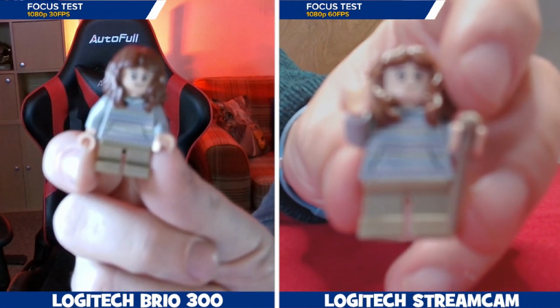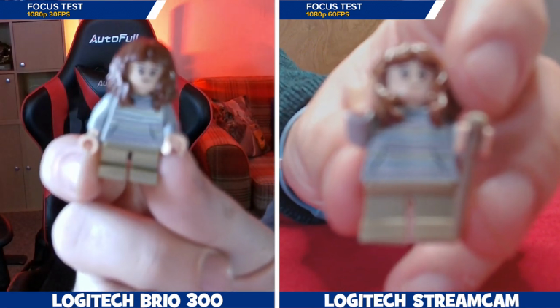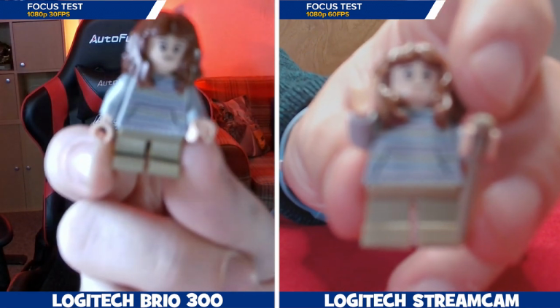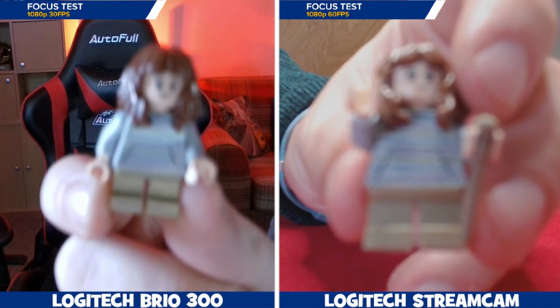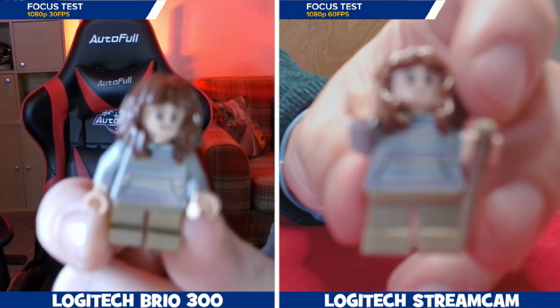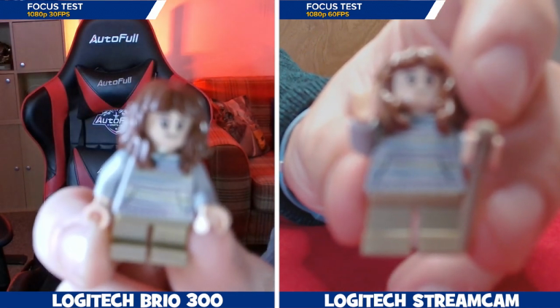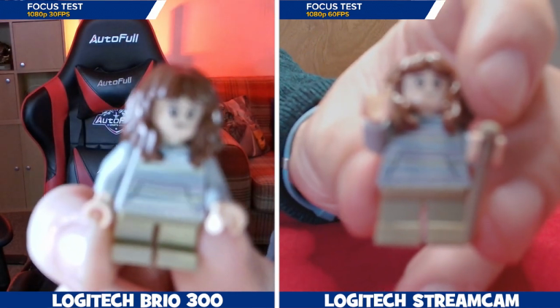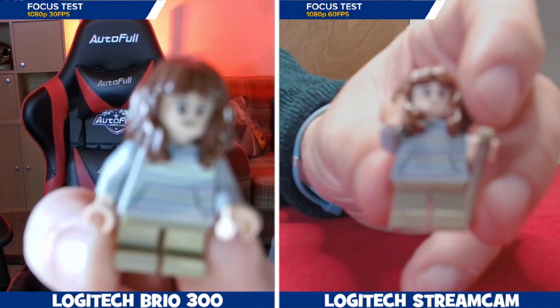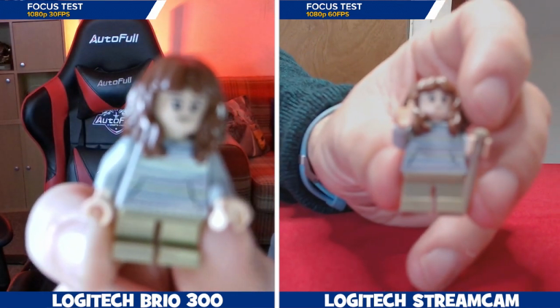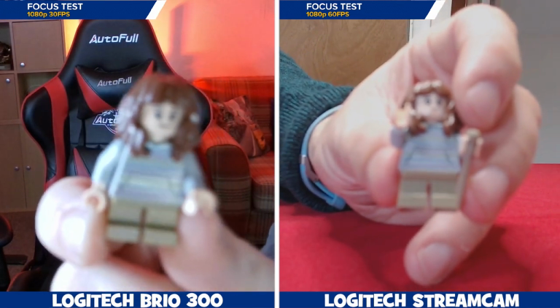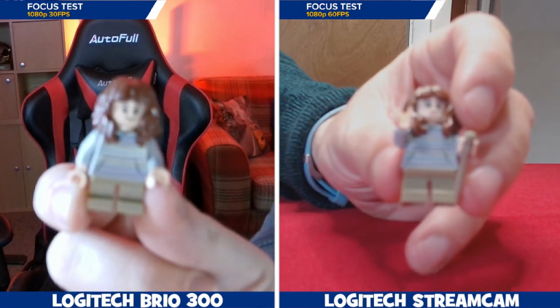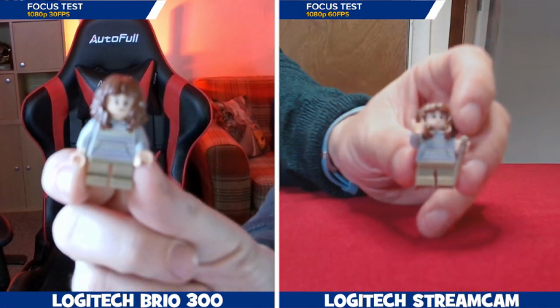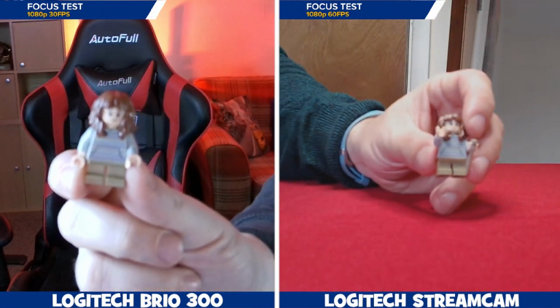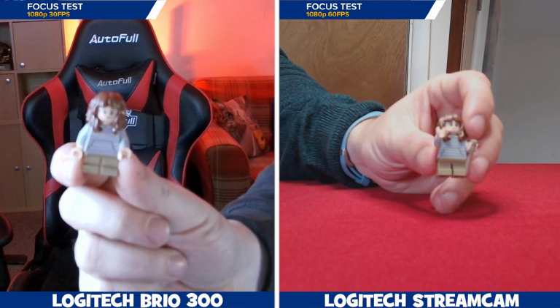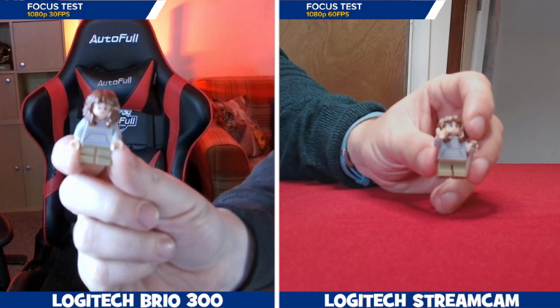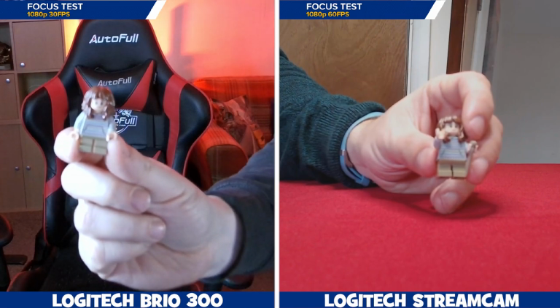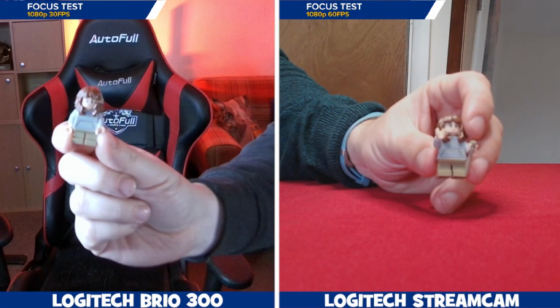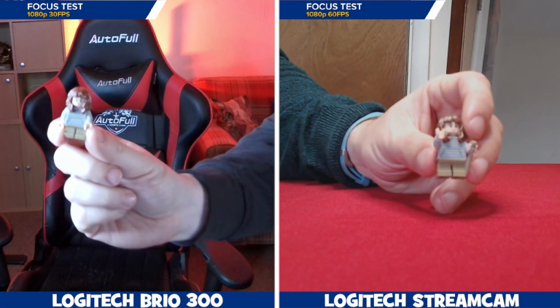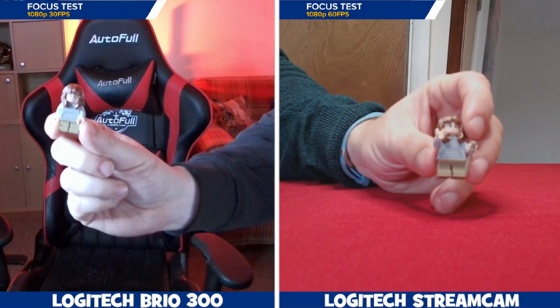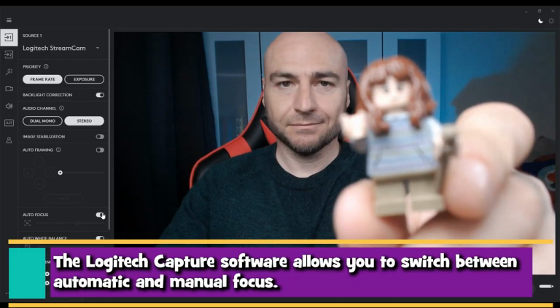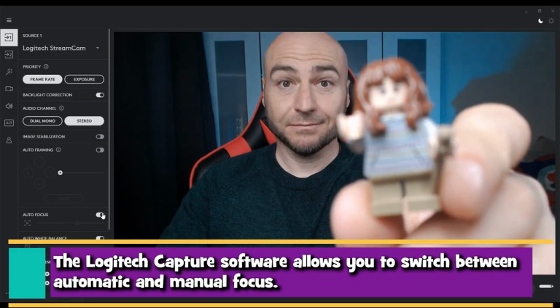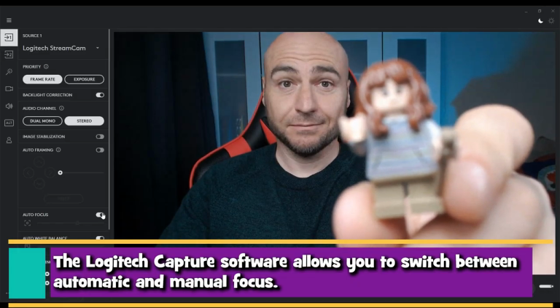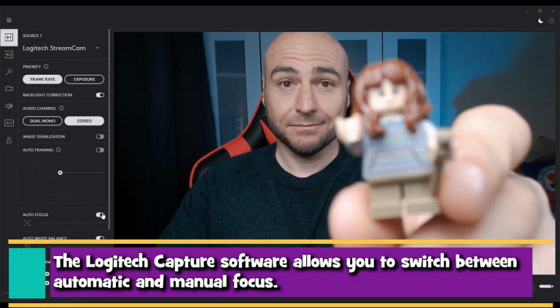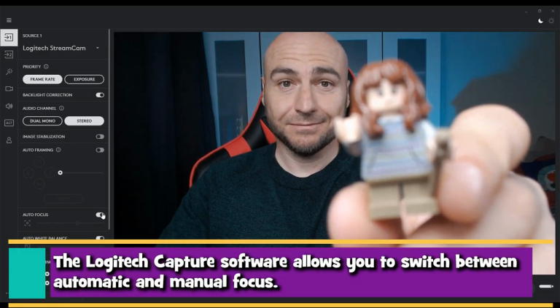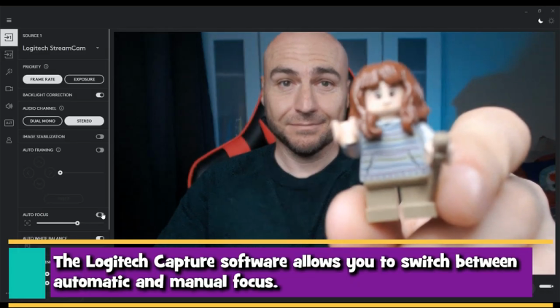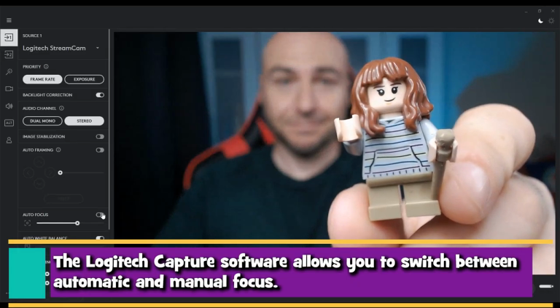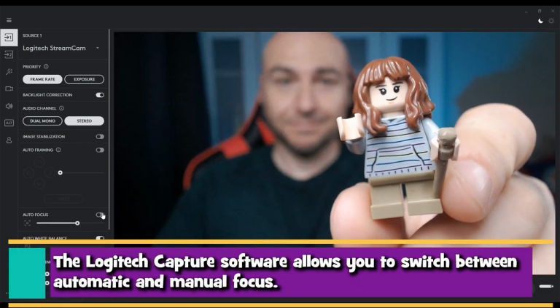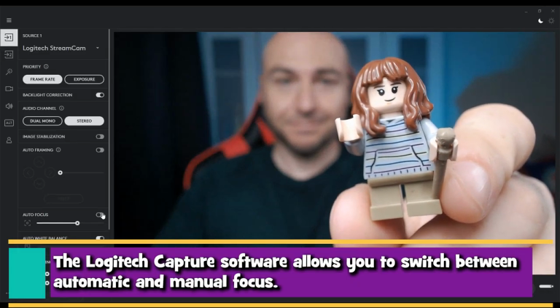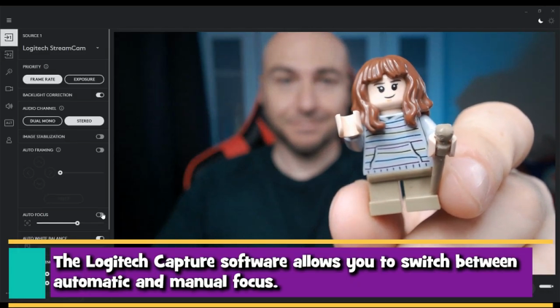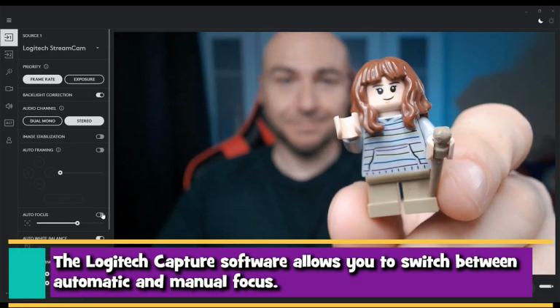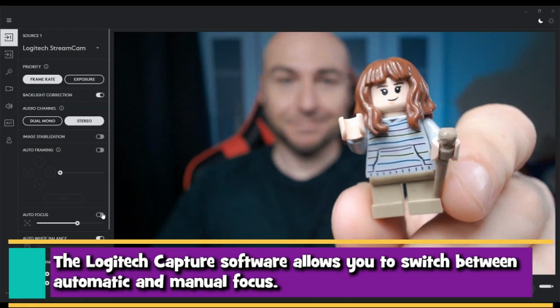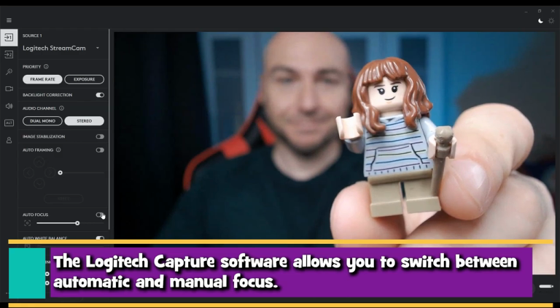The Brio 300 is a fixed lens, so this was expected, but the Streamcam is an autofocus lens, and we could only get it to autofocus when we actually use the Logitech software.